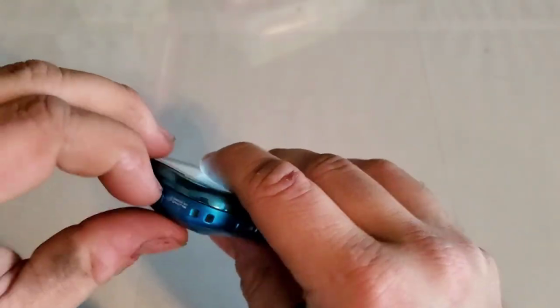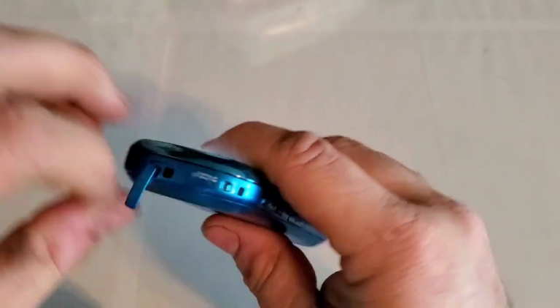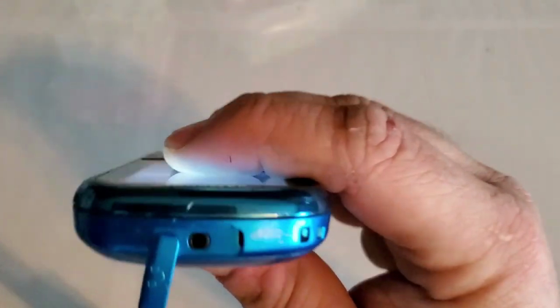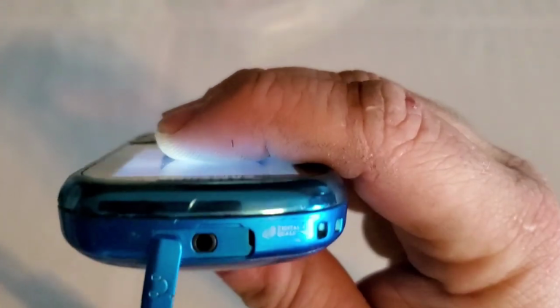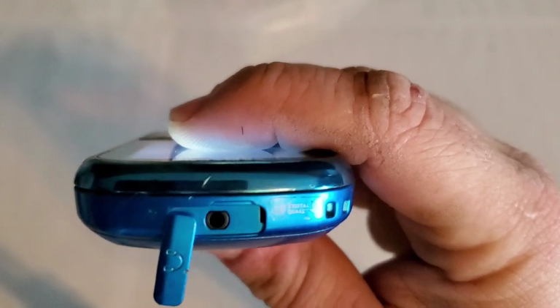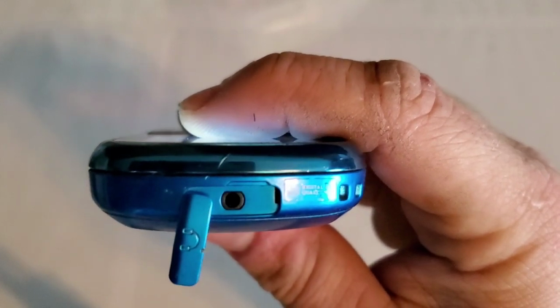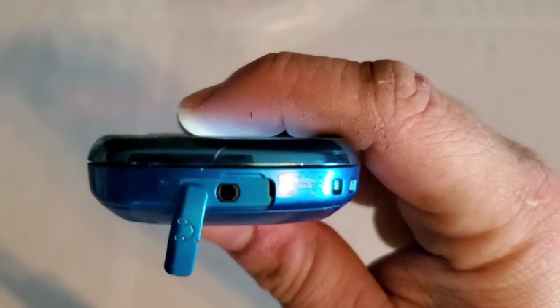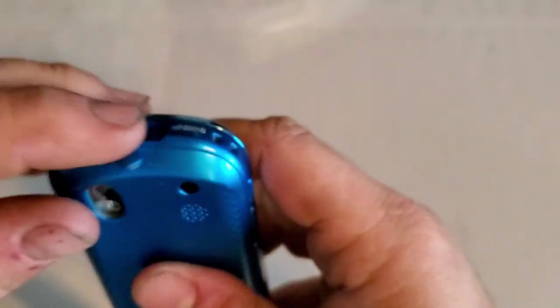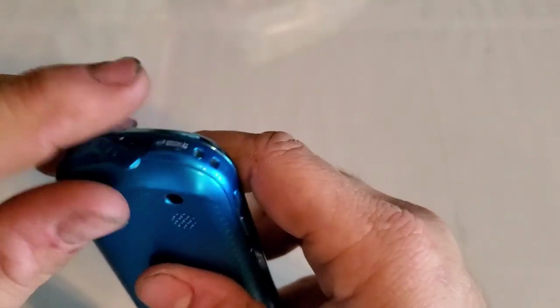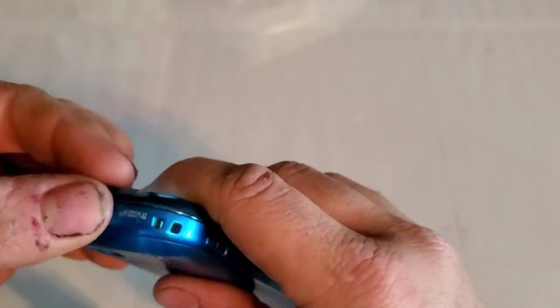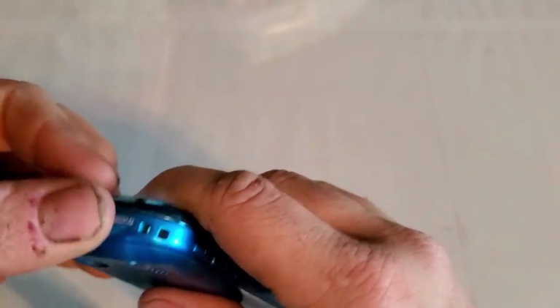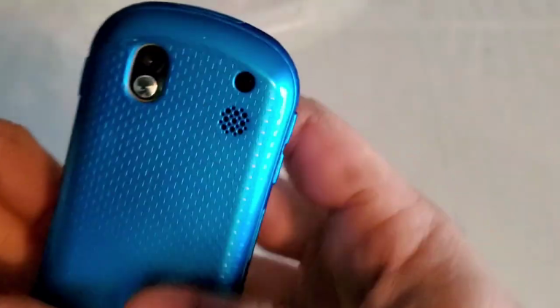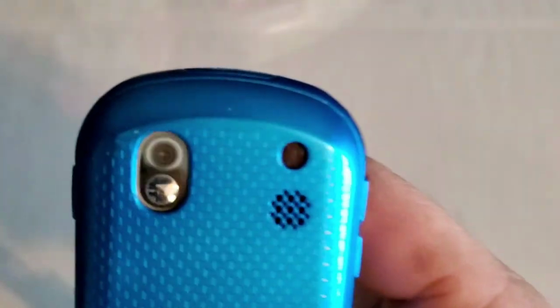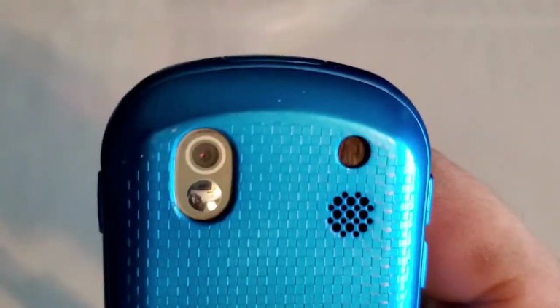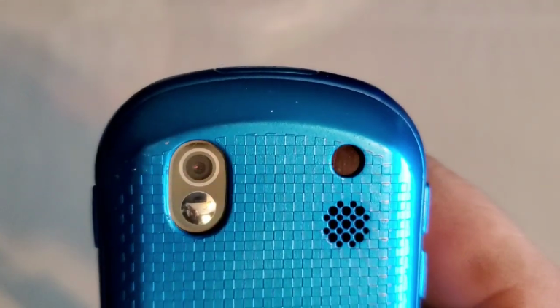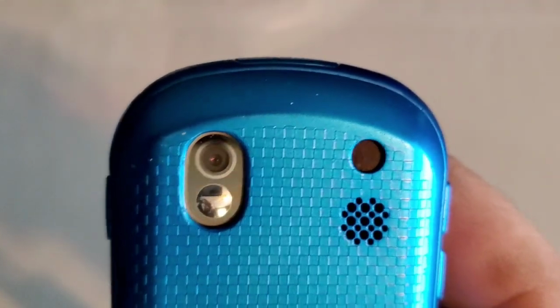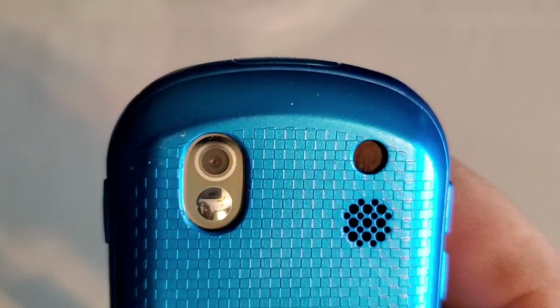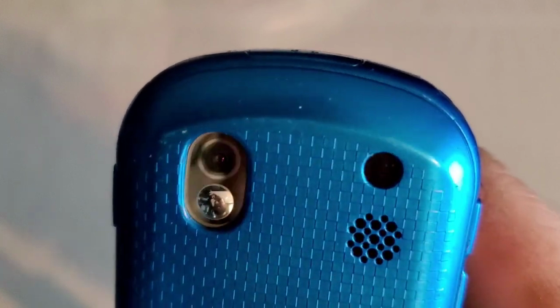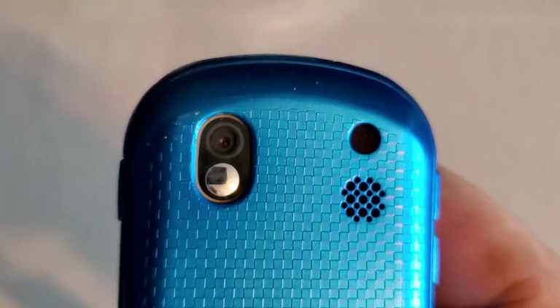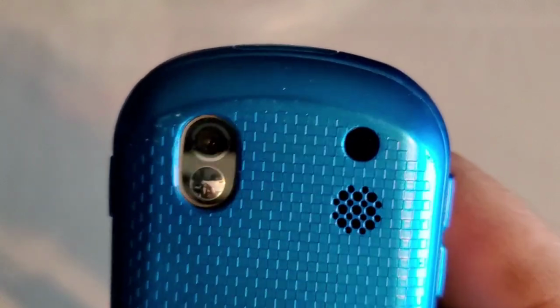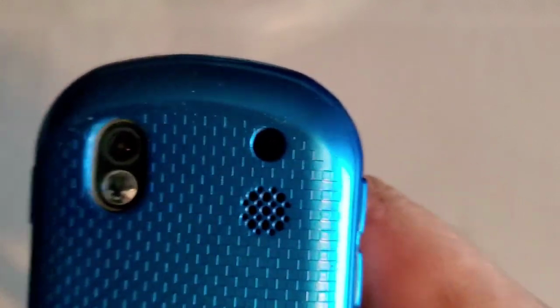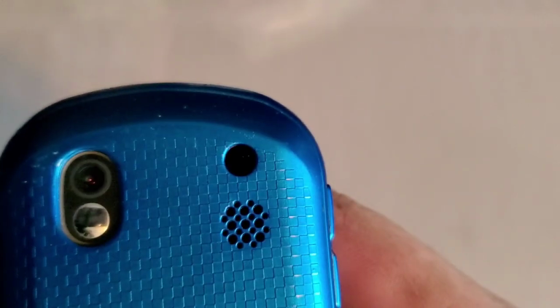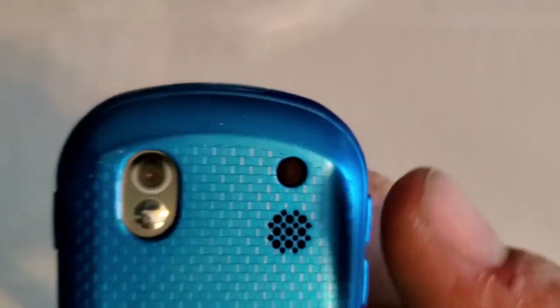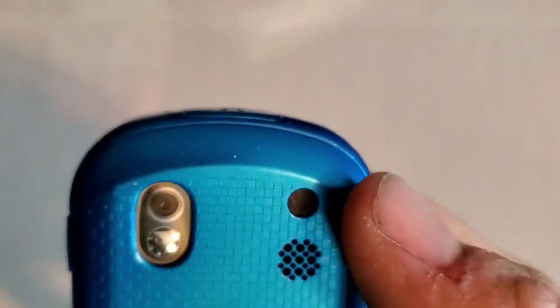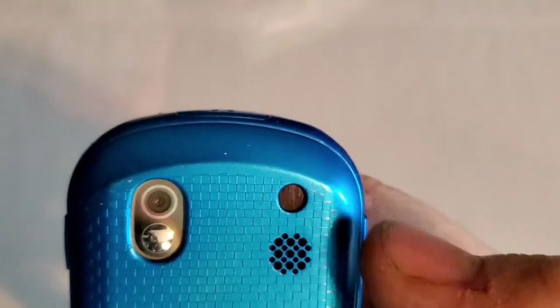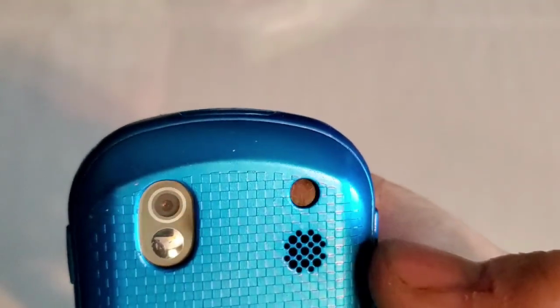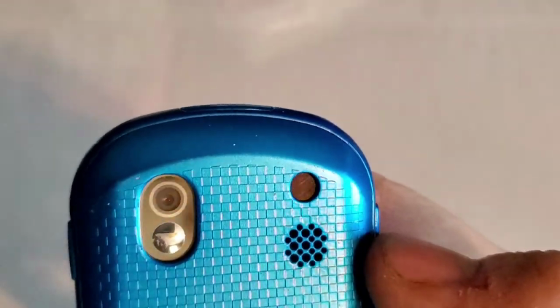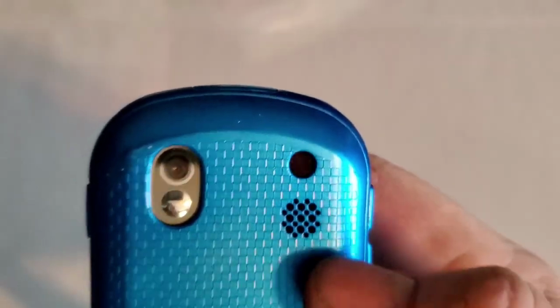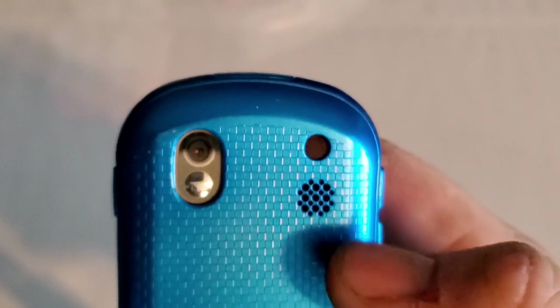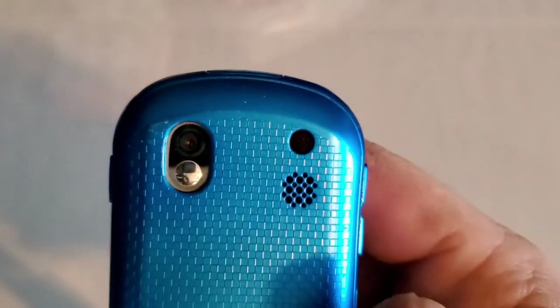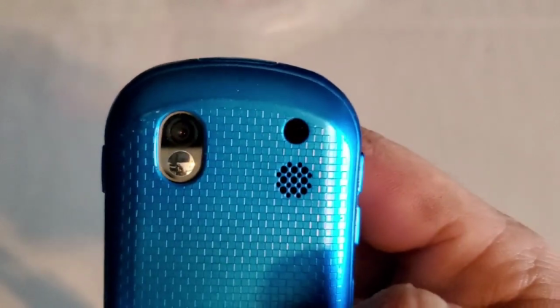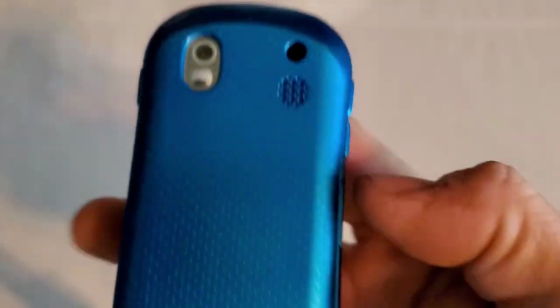On the top you have your 2.5mm headphone jack. On the rear you have your rear camera with the reflective mirror — I'm not sure what that does actually. Then you have your speakerphone.